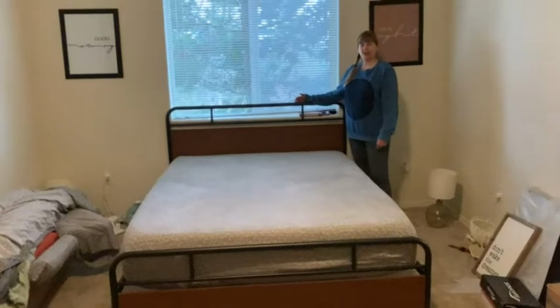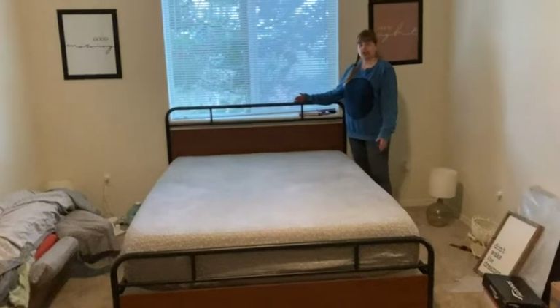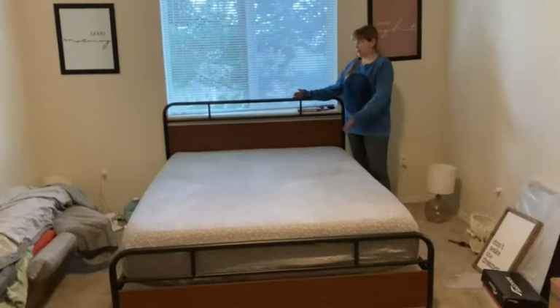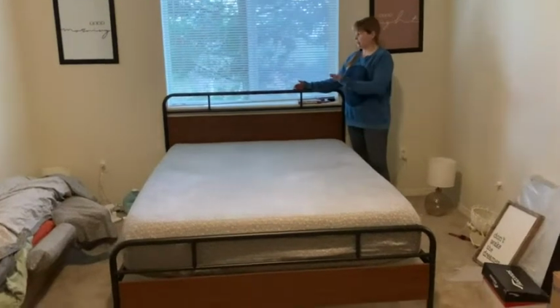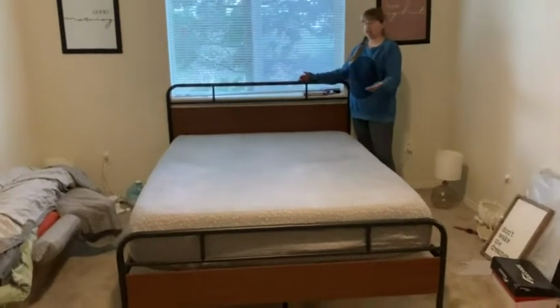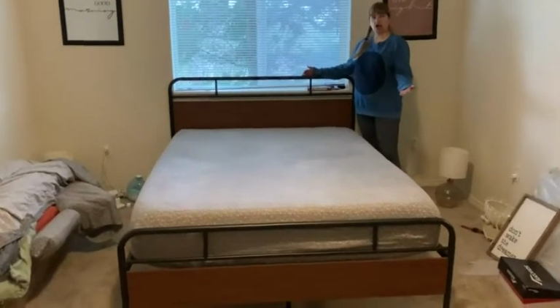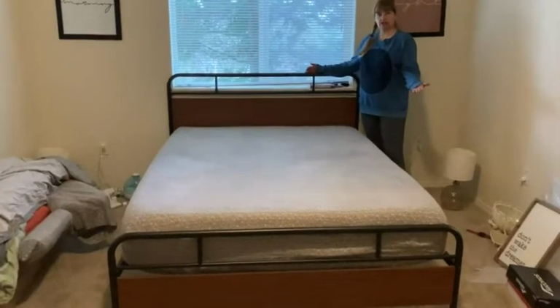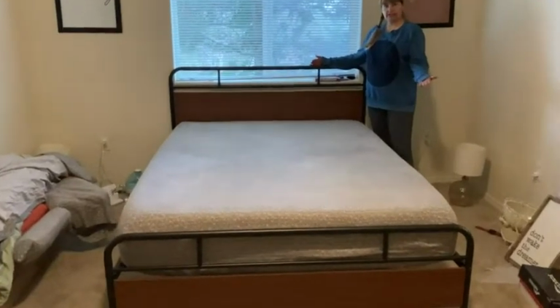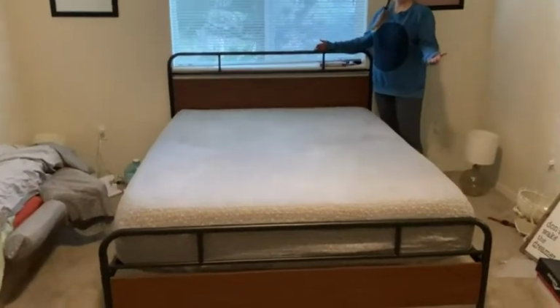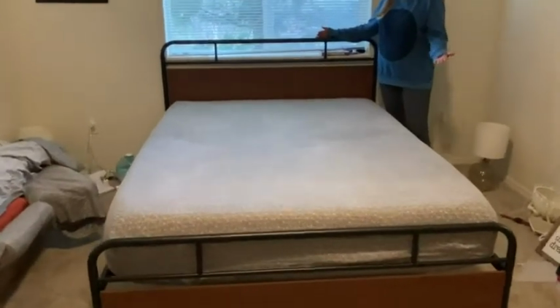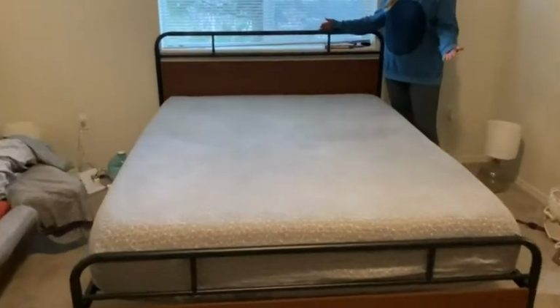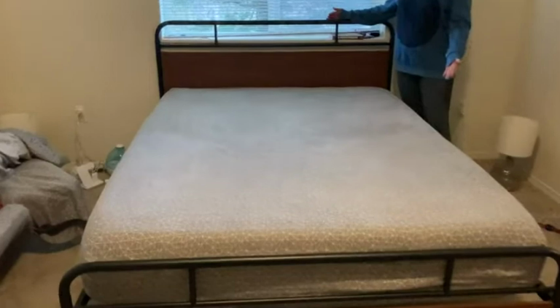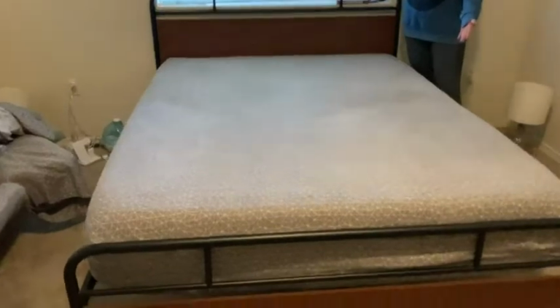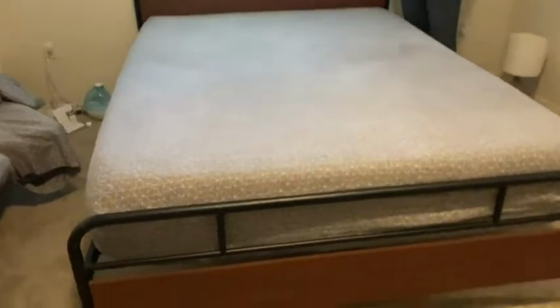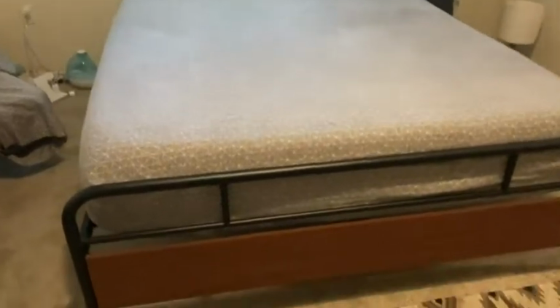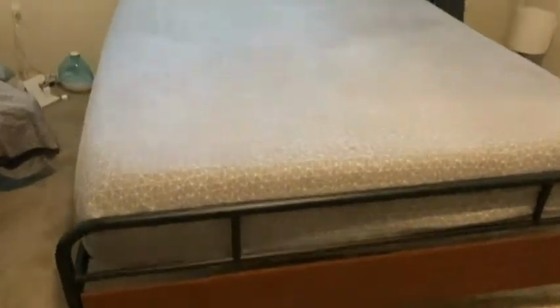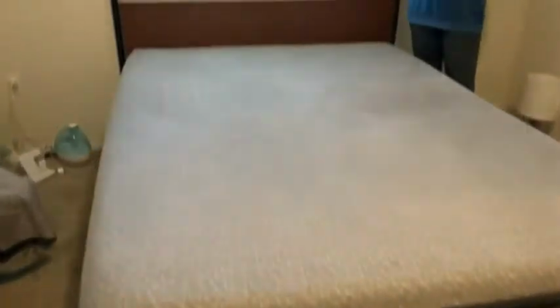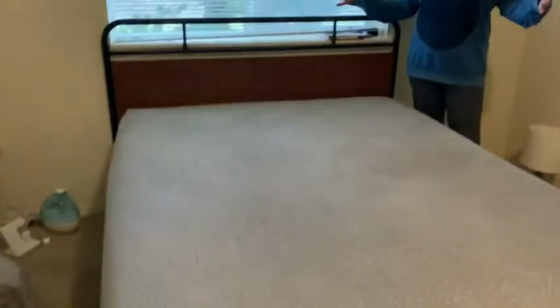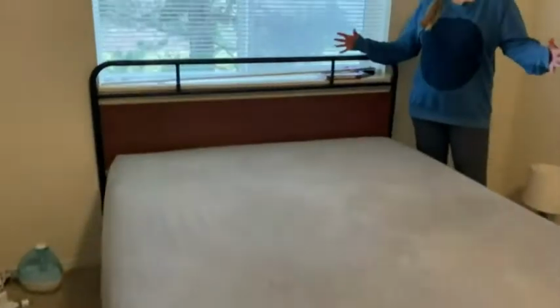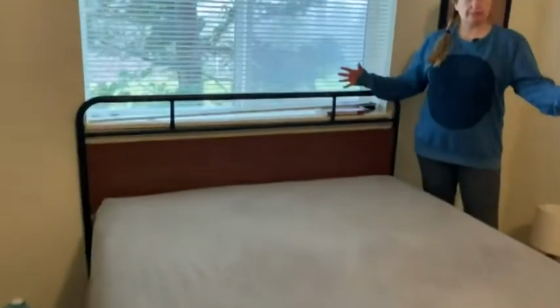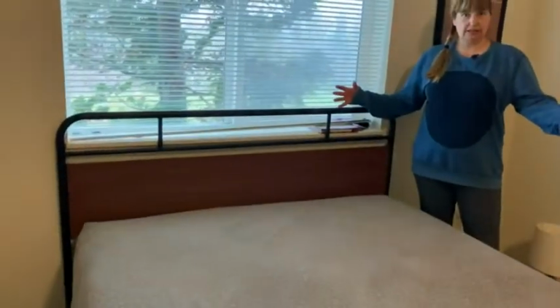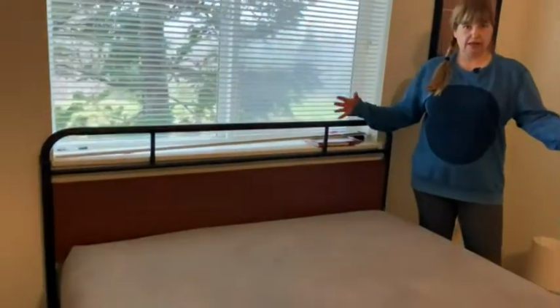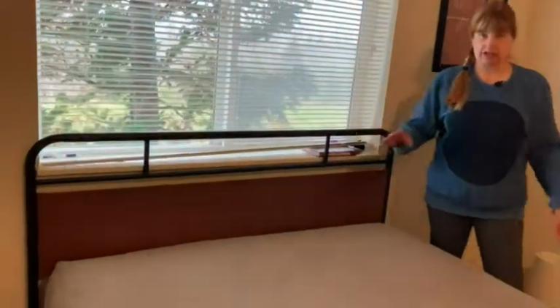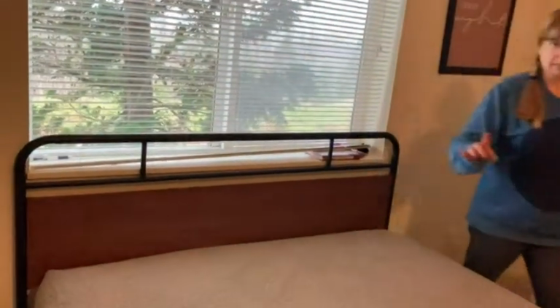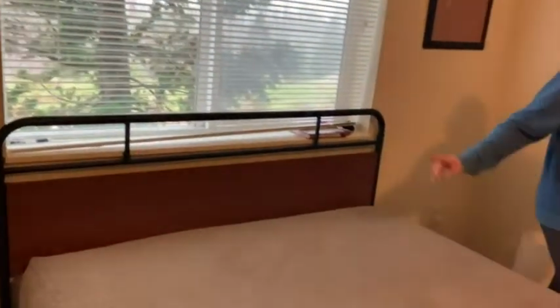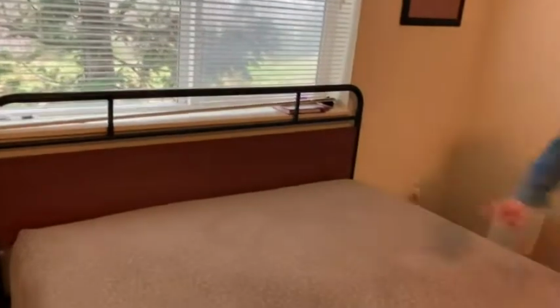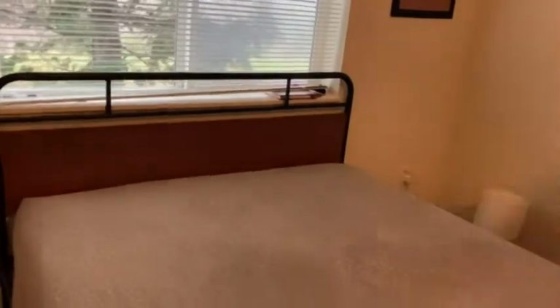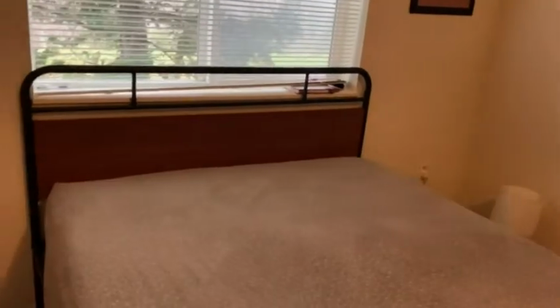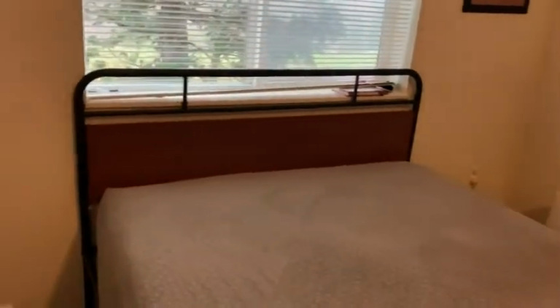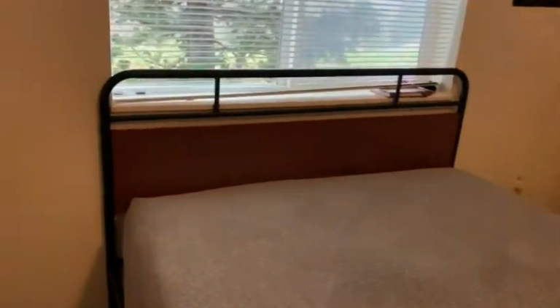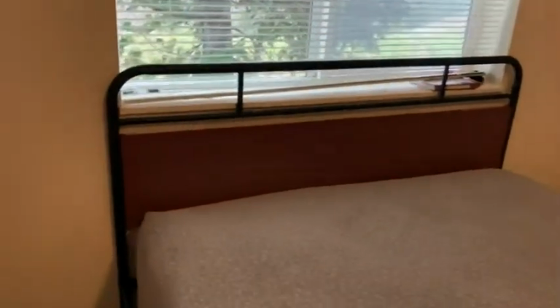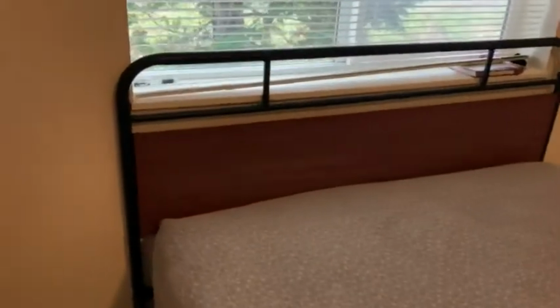Hello! Here we have the Shaw Serlin Queen bed frame. This is one of the bed frames that will come flat packed in a box. I'm actually going to pull the box to show the frame so you can see how it comes.